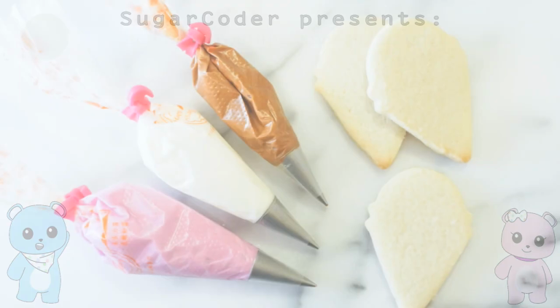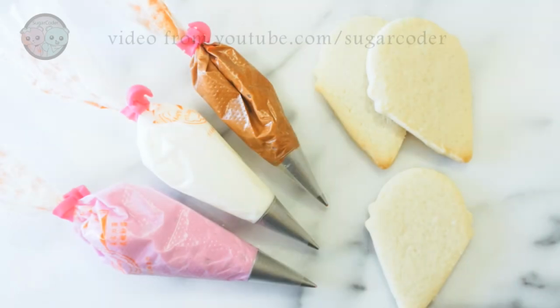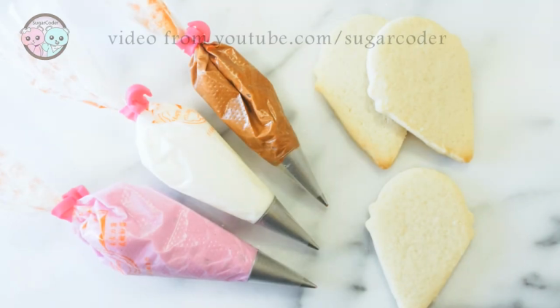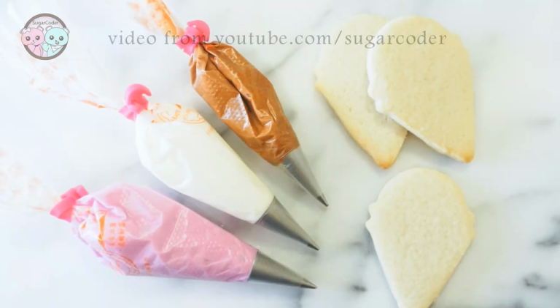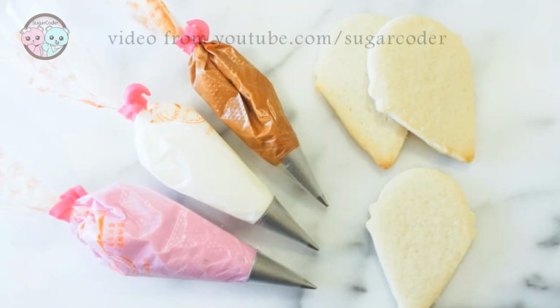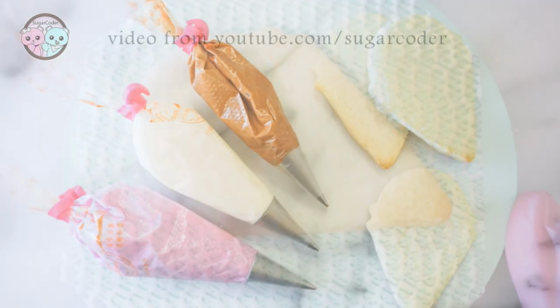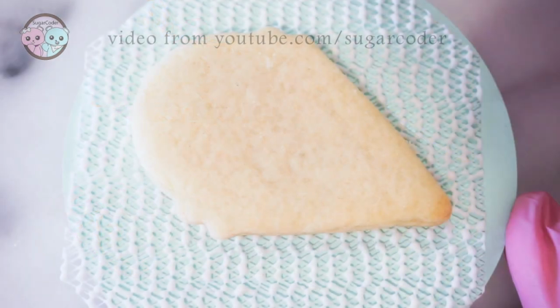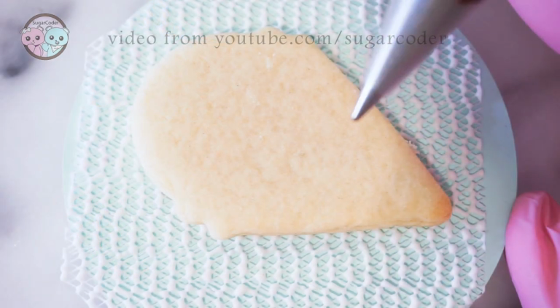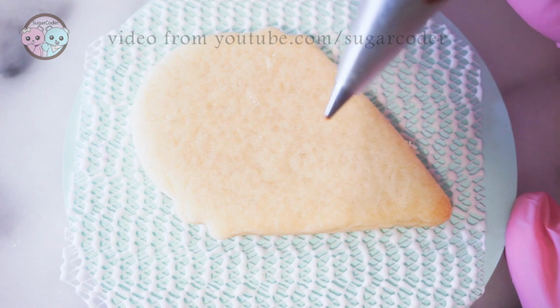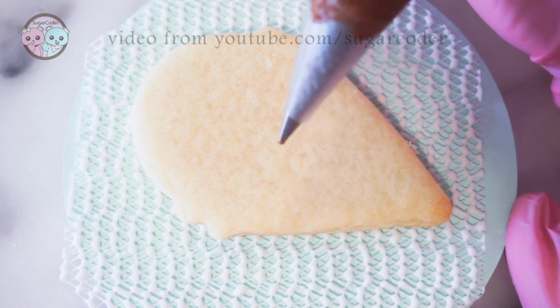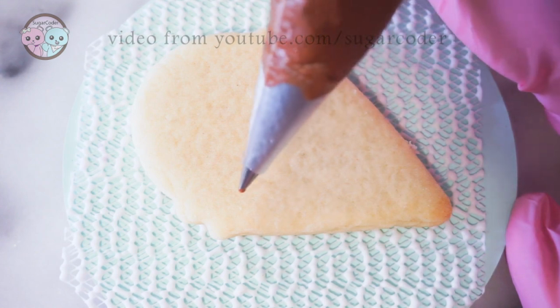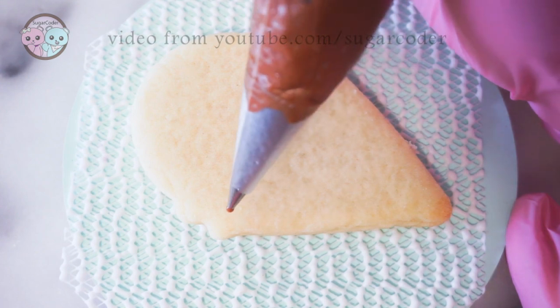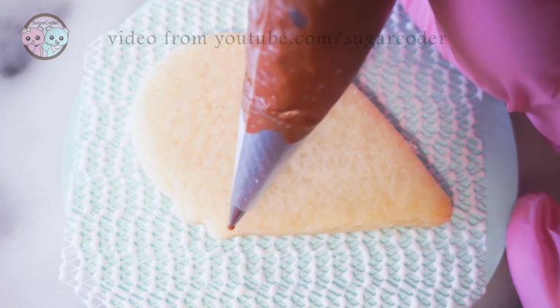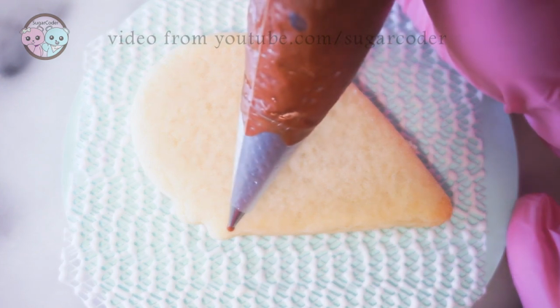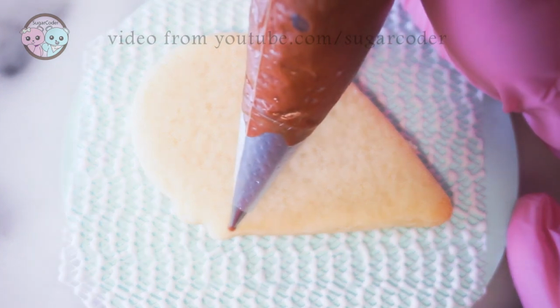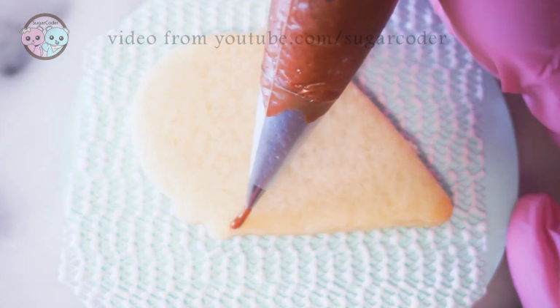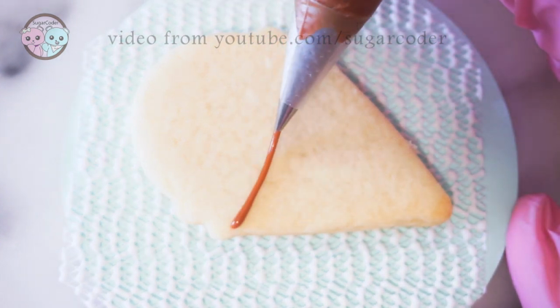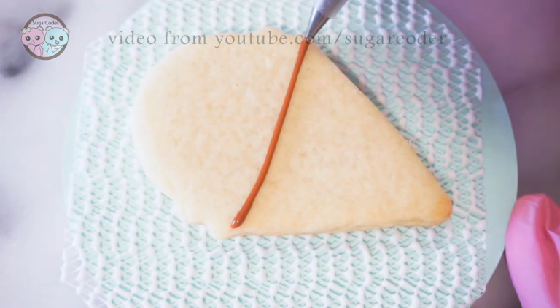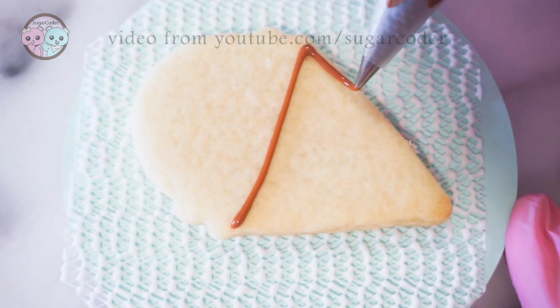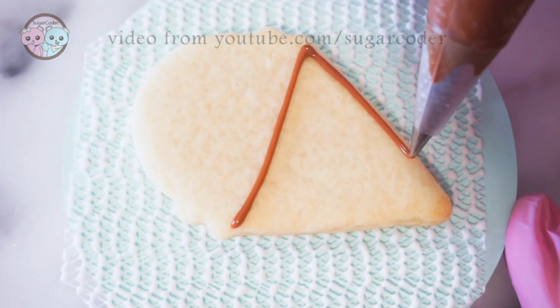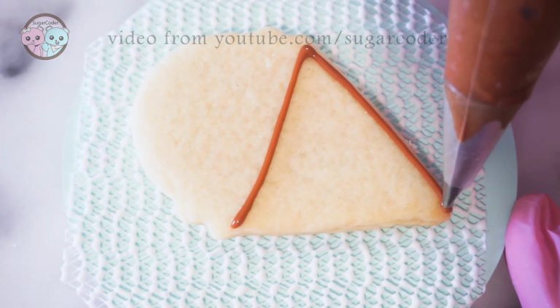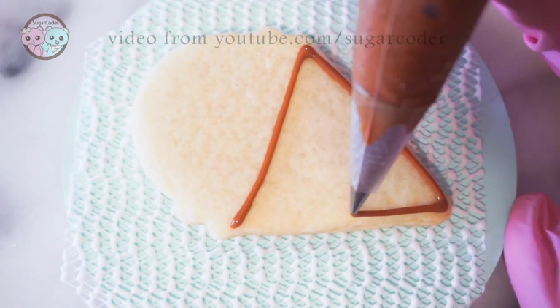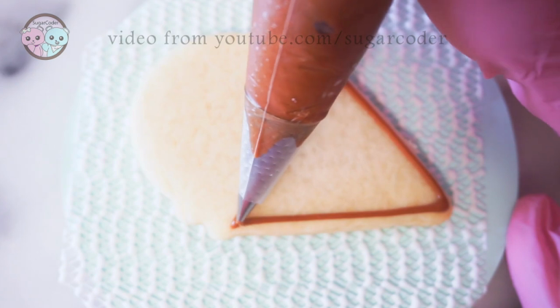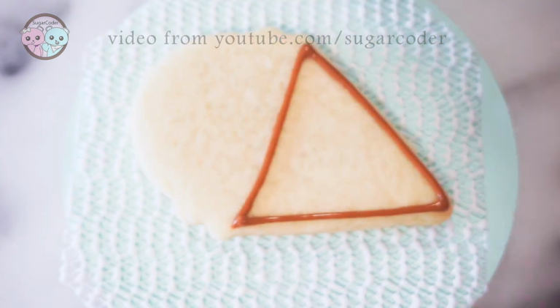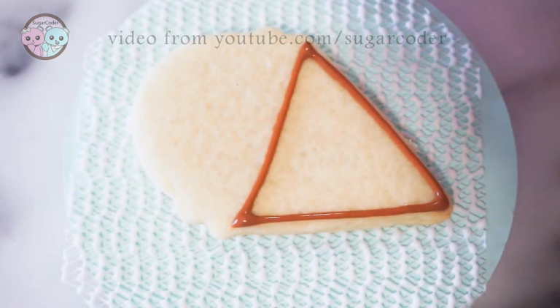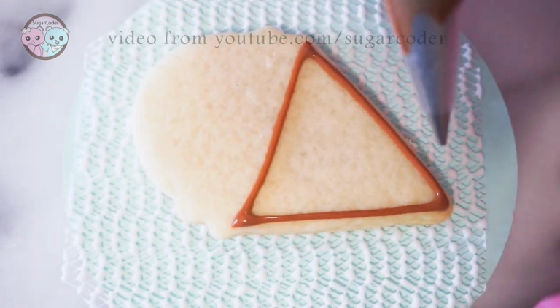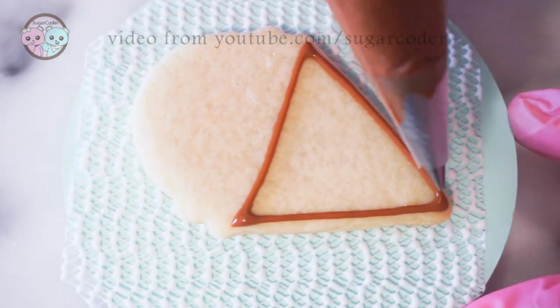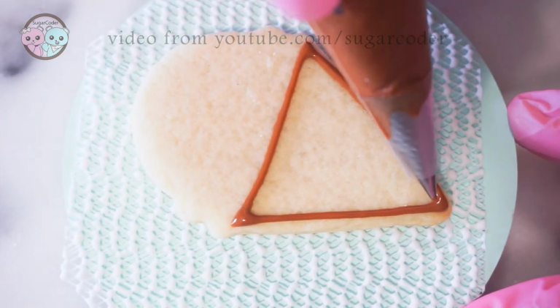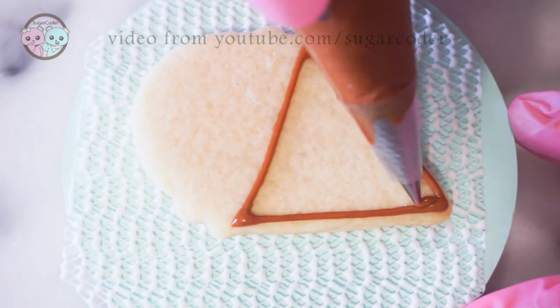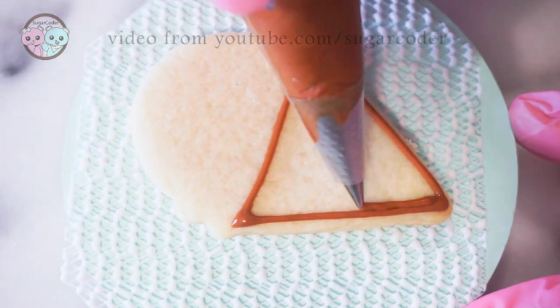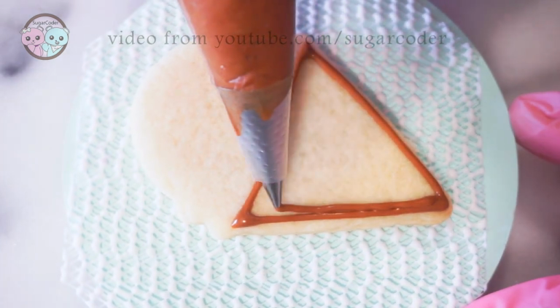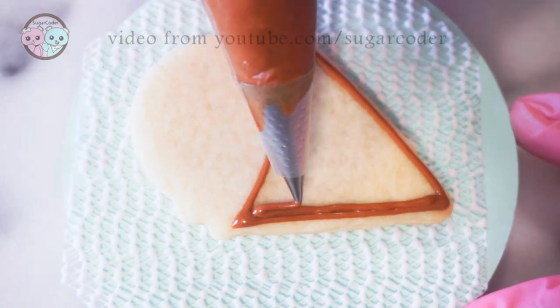Hey Baketubers, this is Sugar Coater. July 16th is National Ice Cream Day and I decided to decorate some ice cream cone sugar cookies using royal icing.